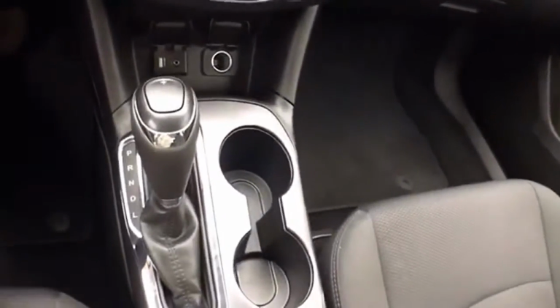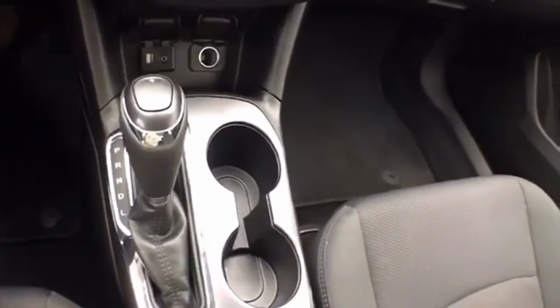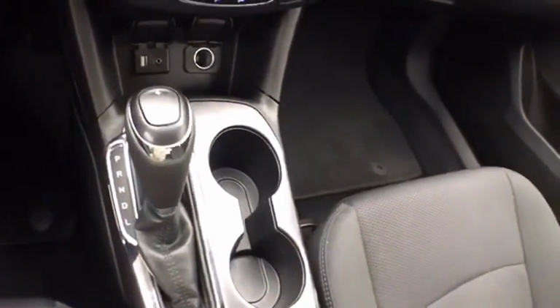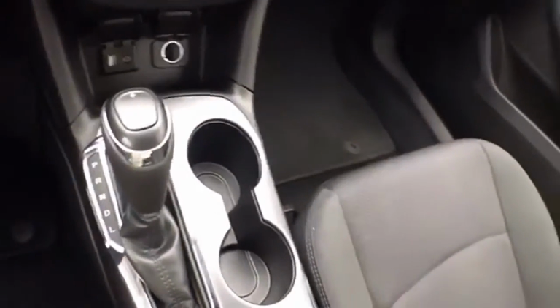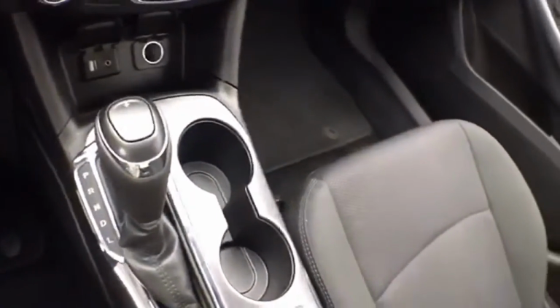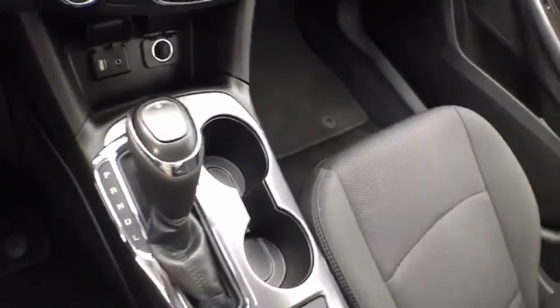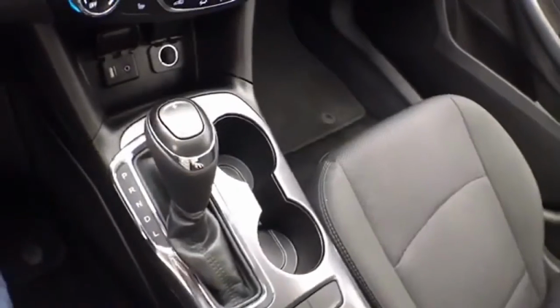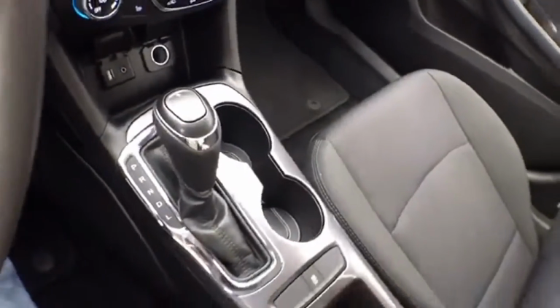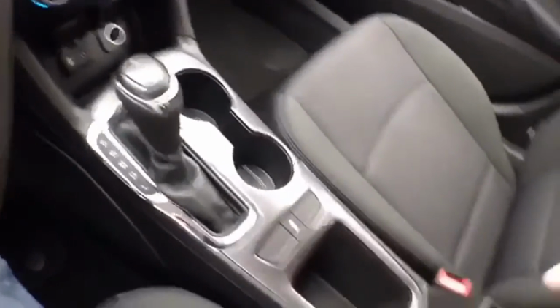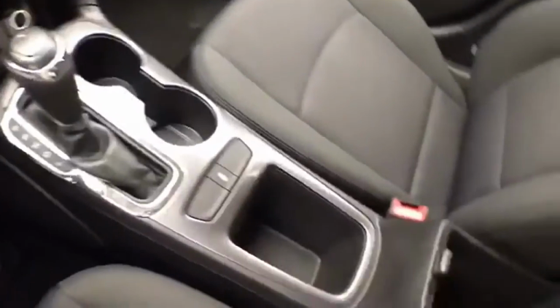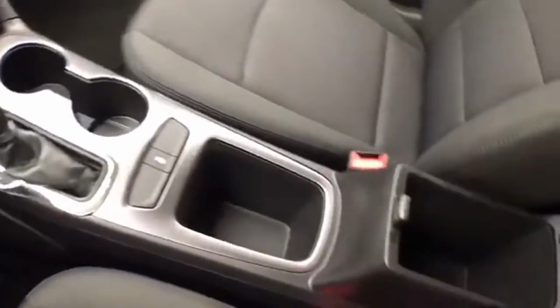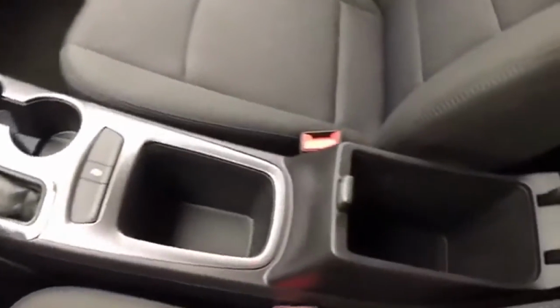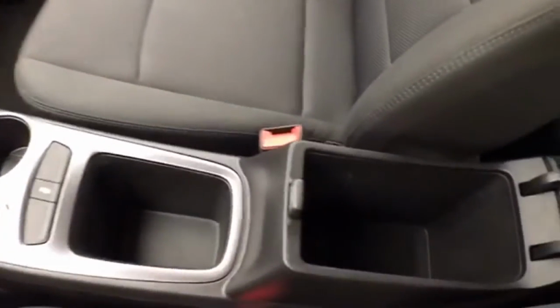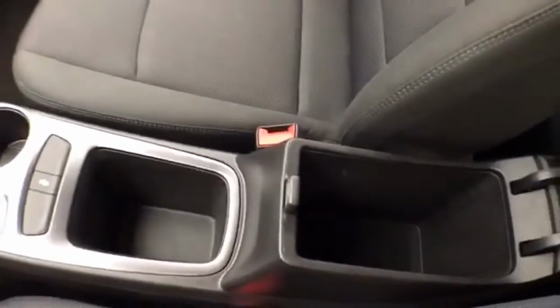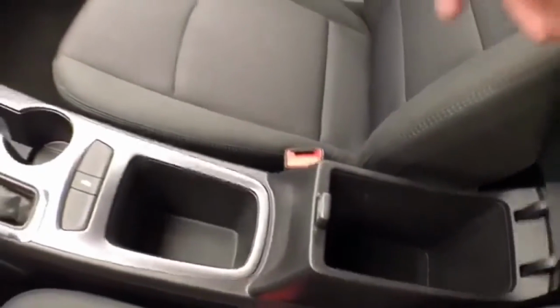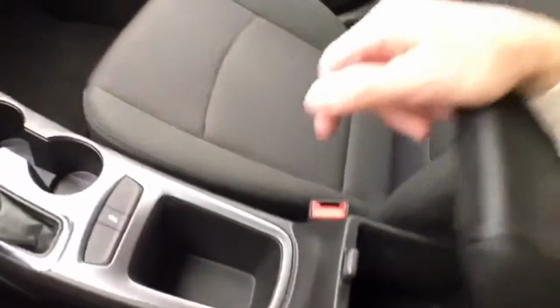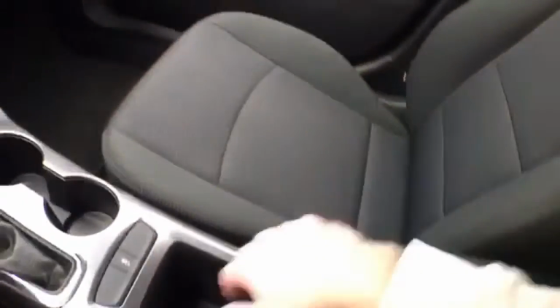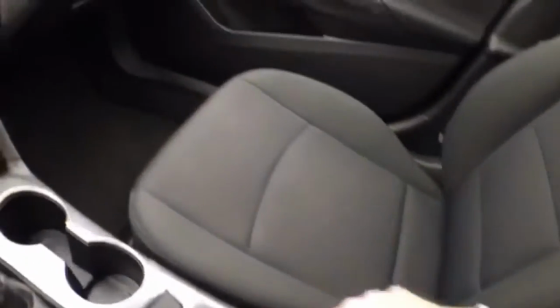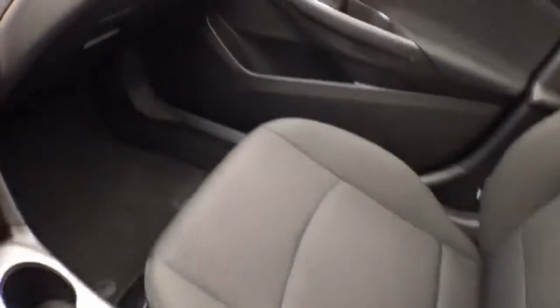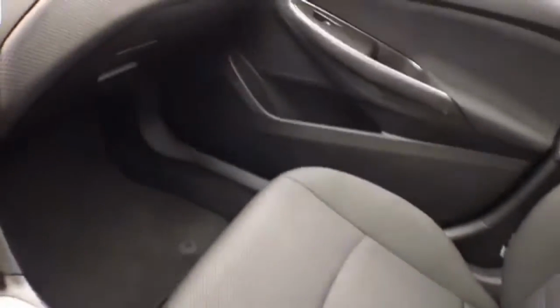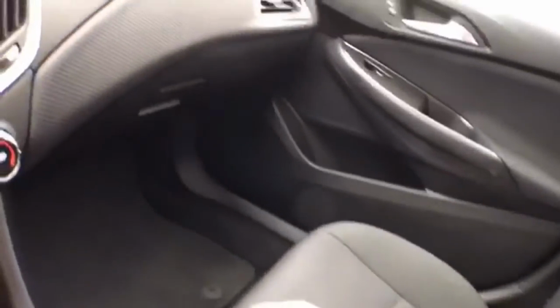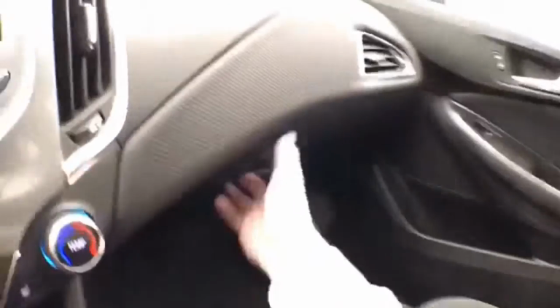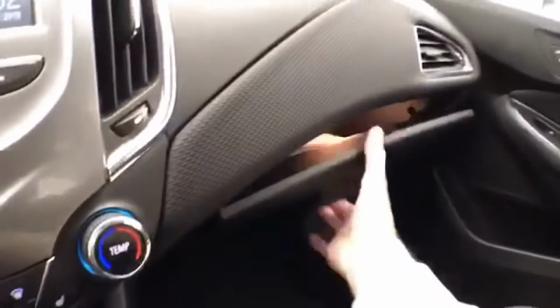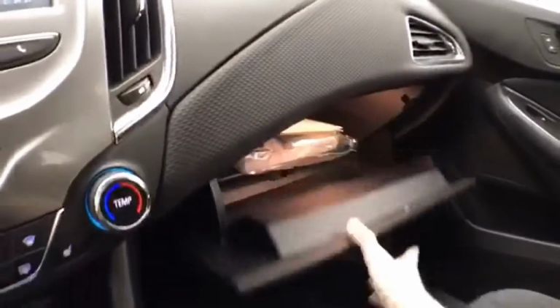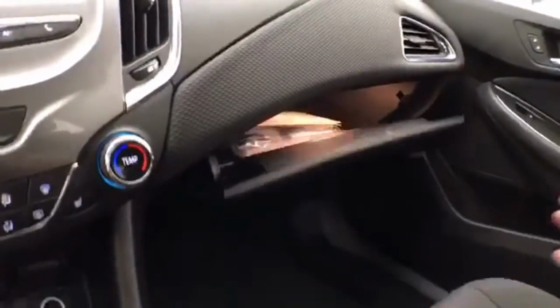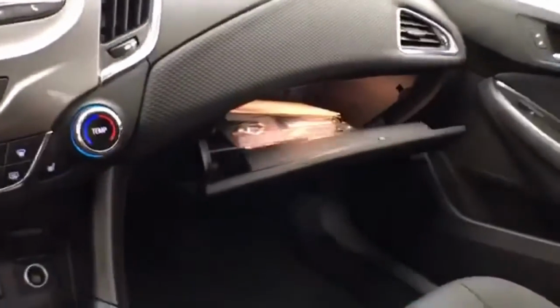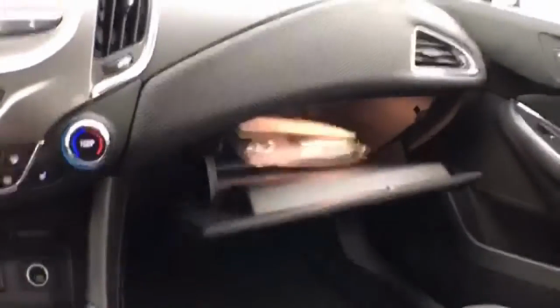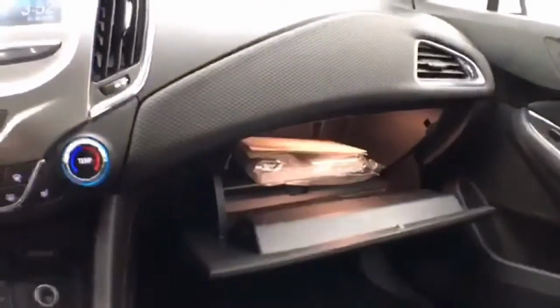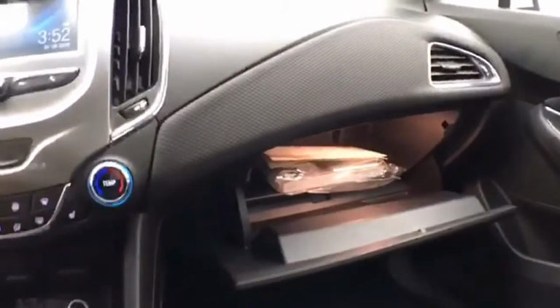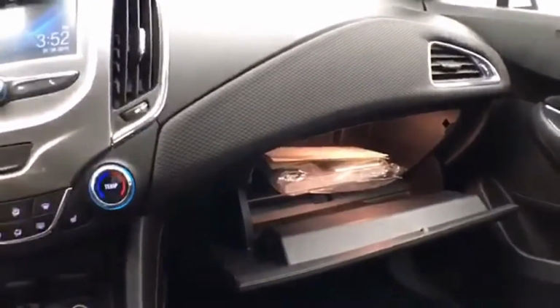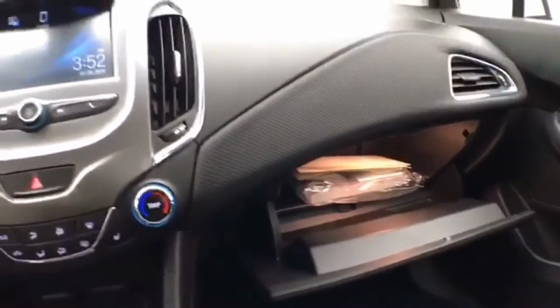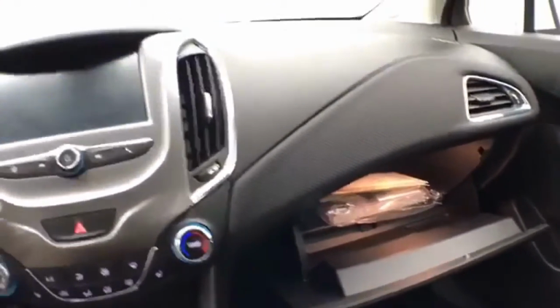Six-speed automatic transmission with manual shift capability. Lots of storage space in the armrest and a large glove box with all the owner's materials inside.